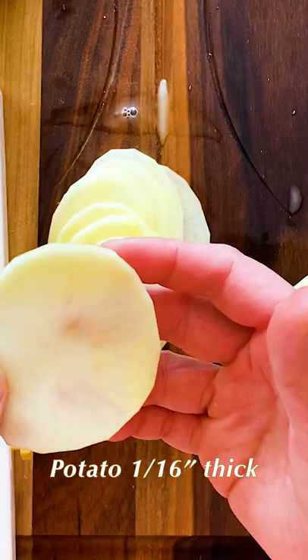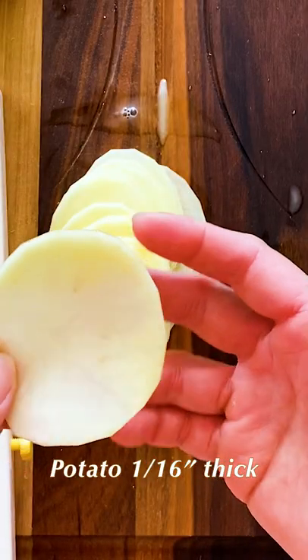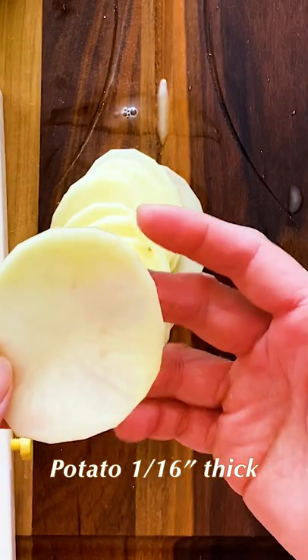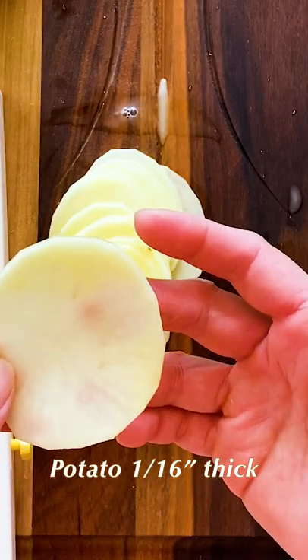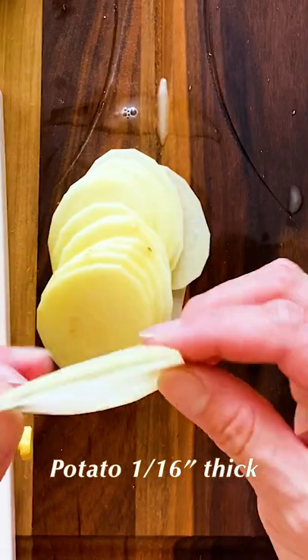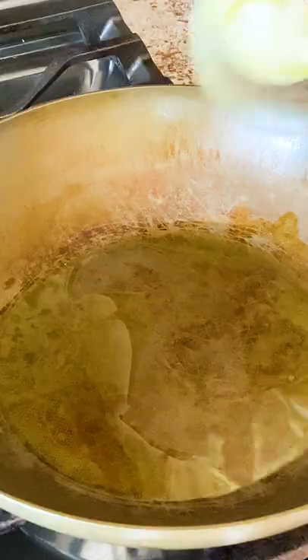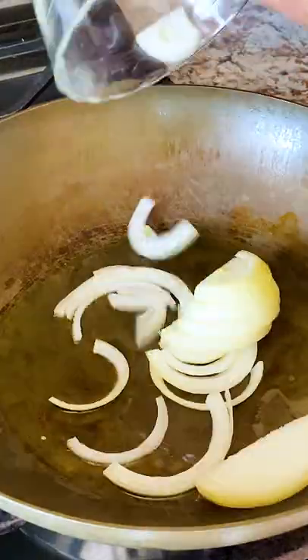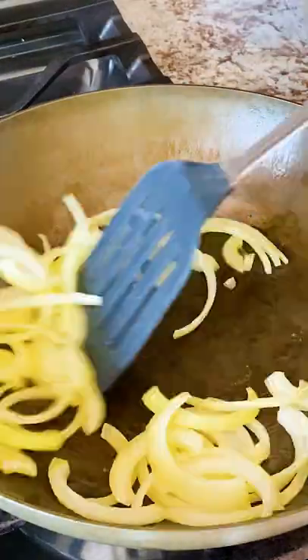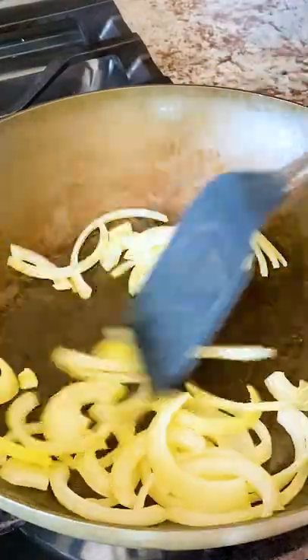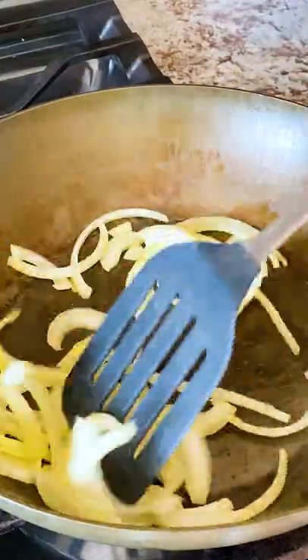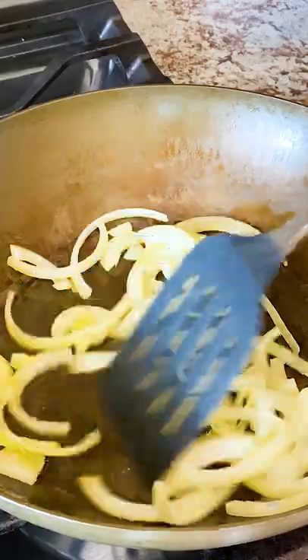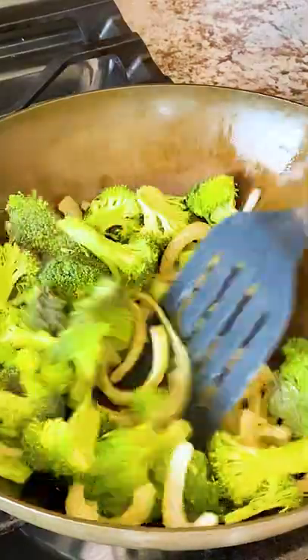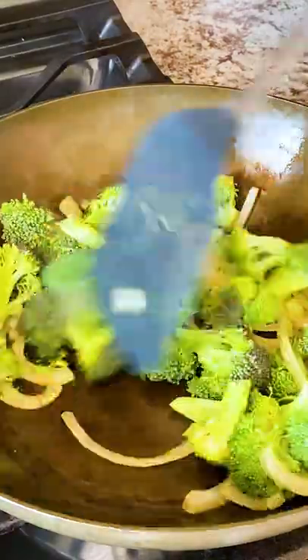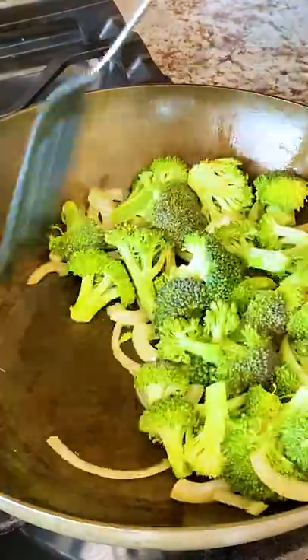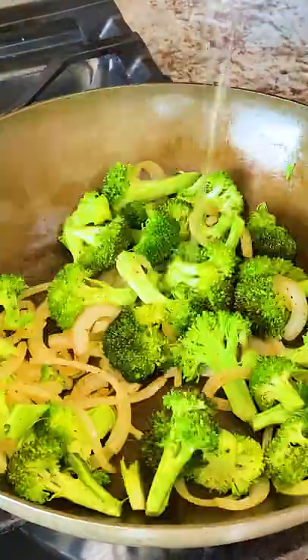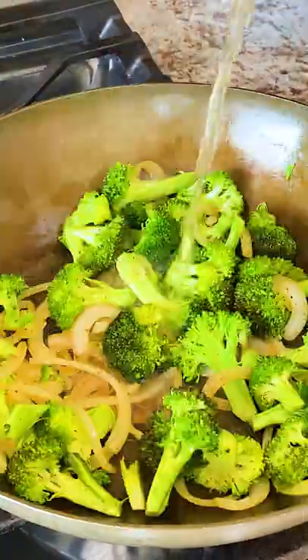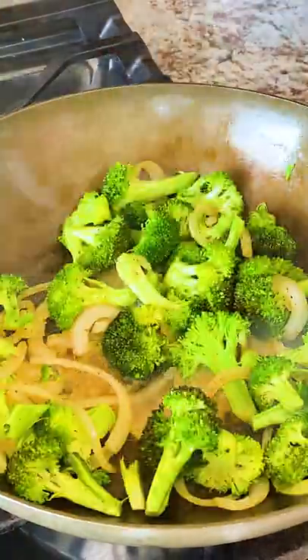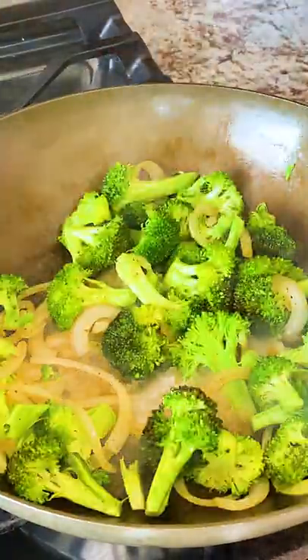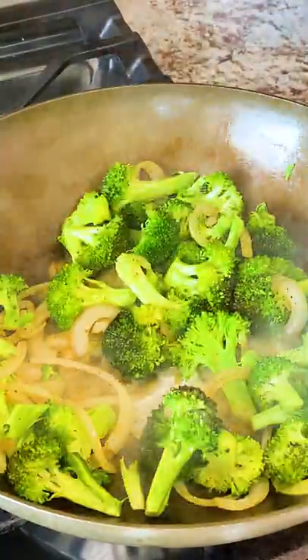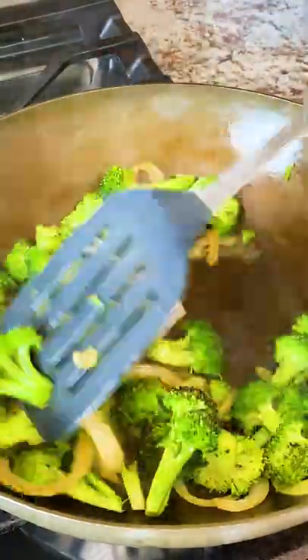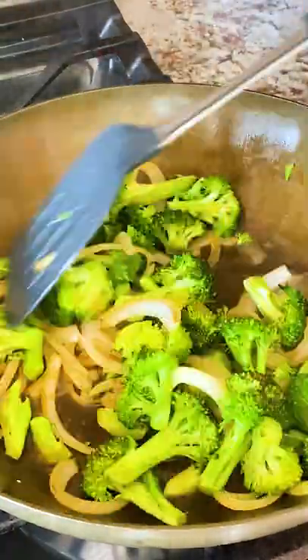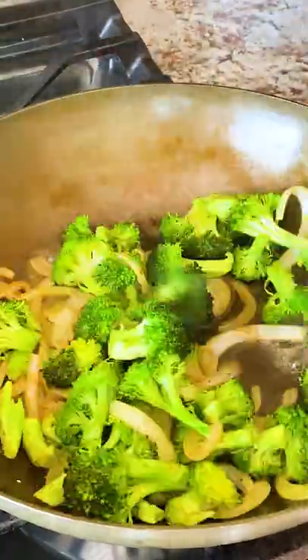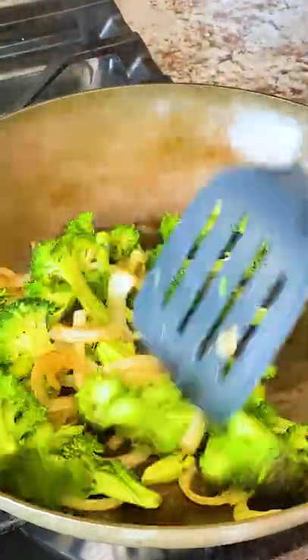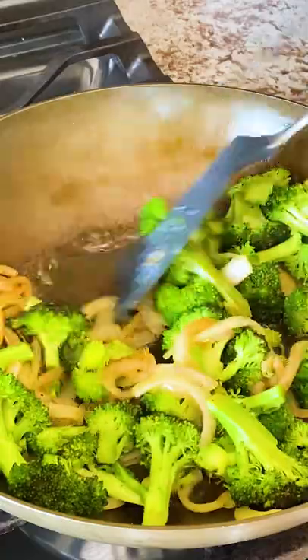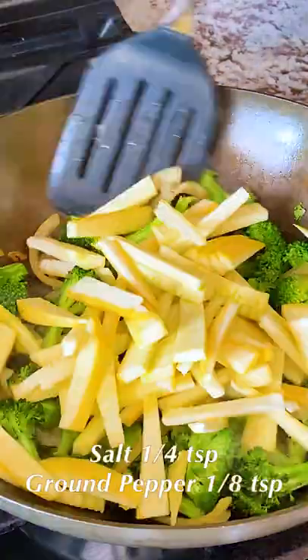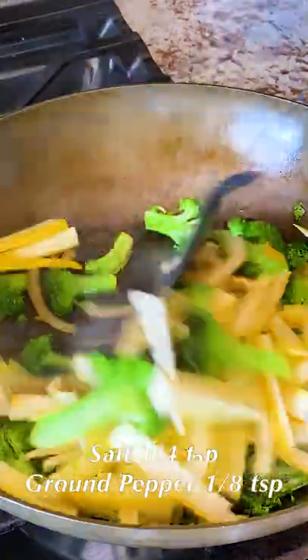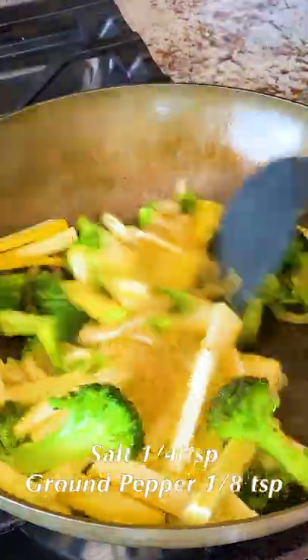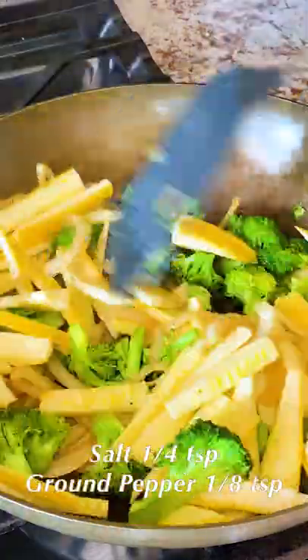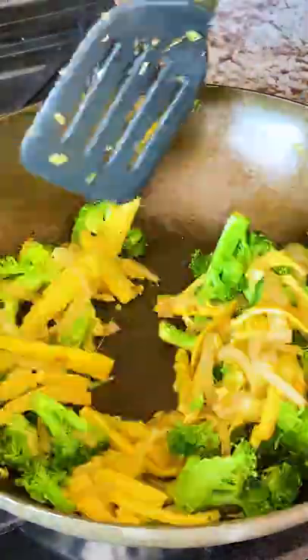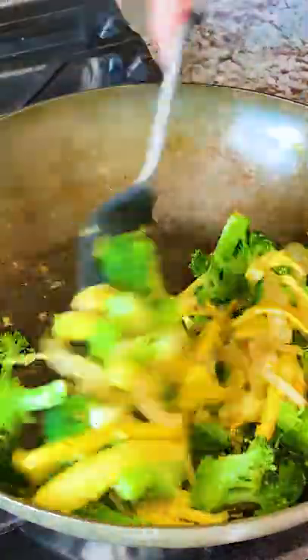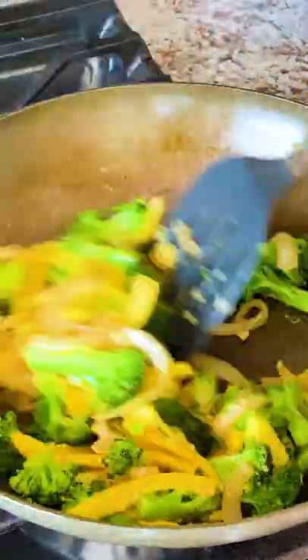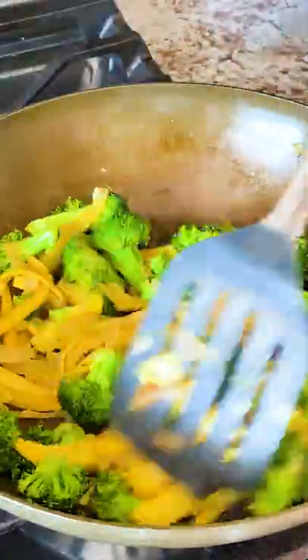In a pan over medium heat, stir in the onion and broccoli. Add a tablespoon of water to speed up the cooking process. Add the yellow squash, salt and pepper, and cook until the vegetables are softened.